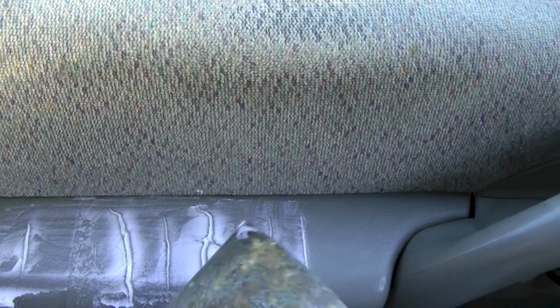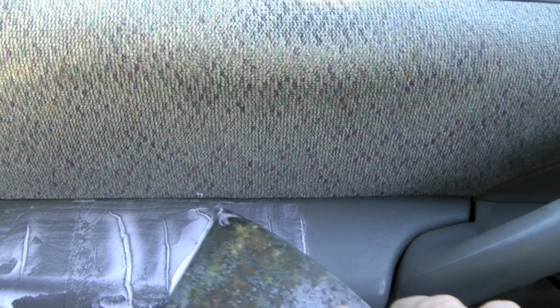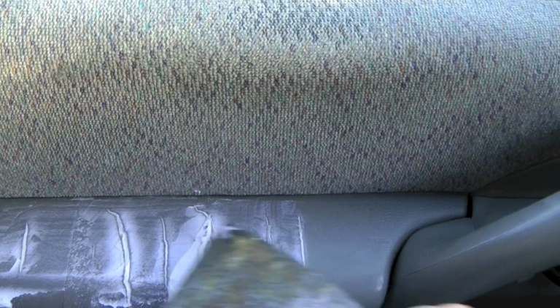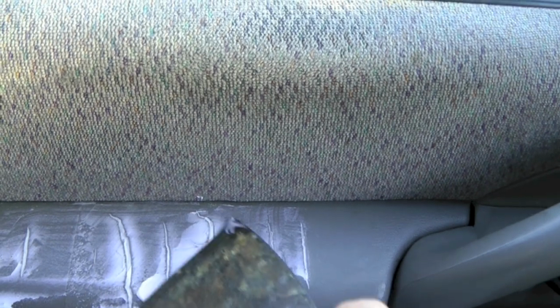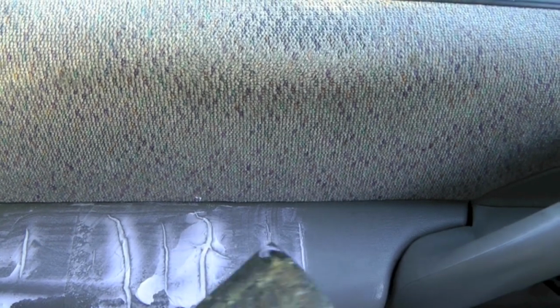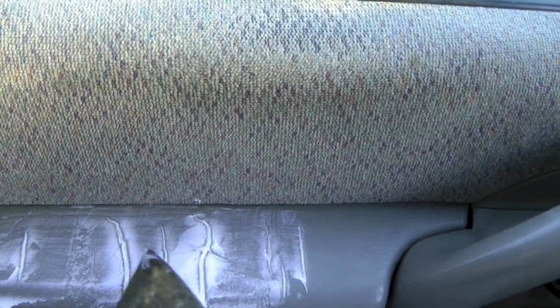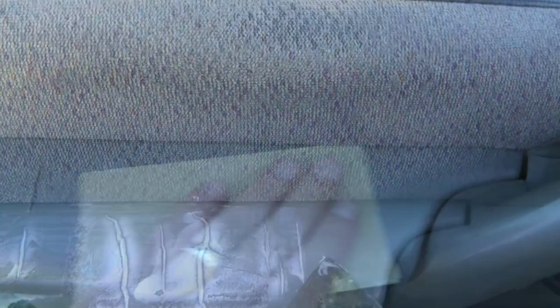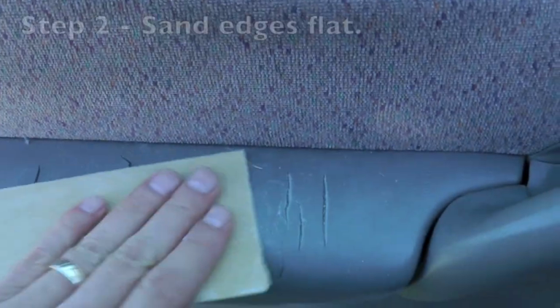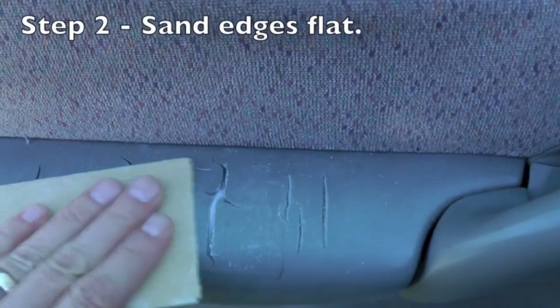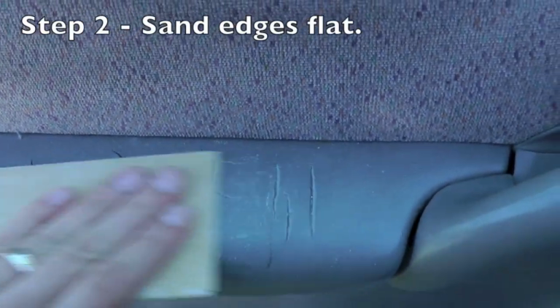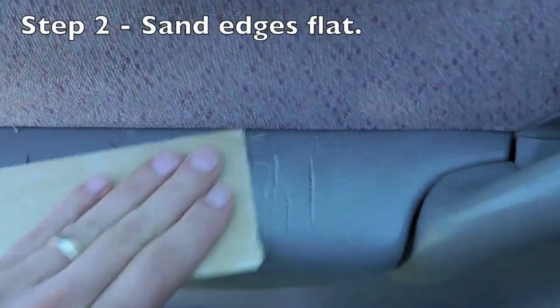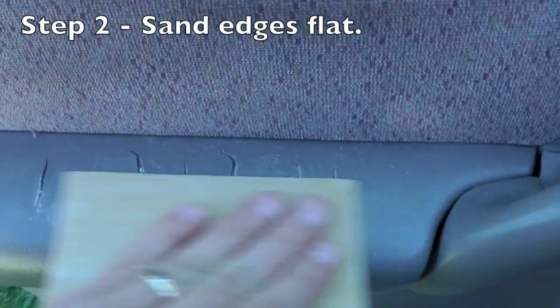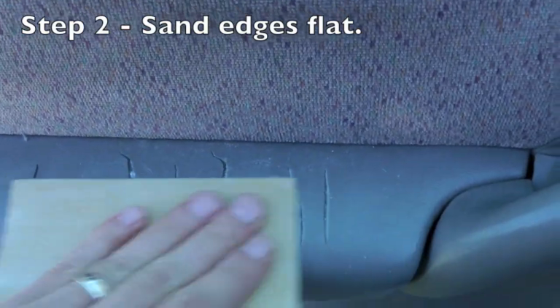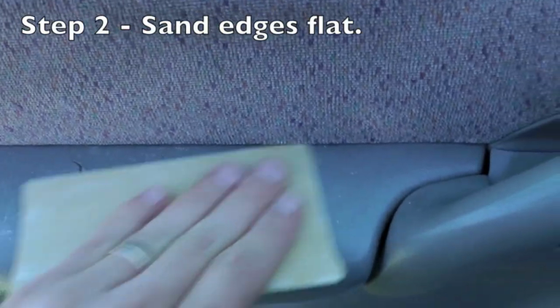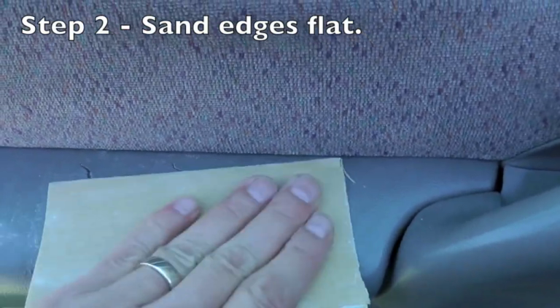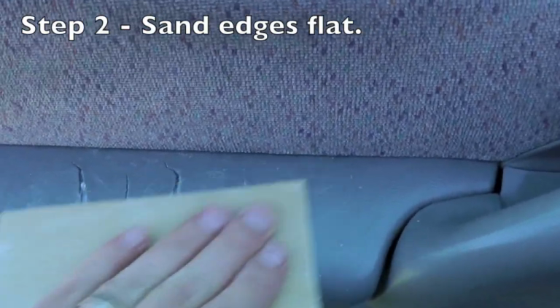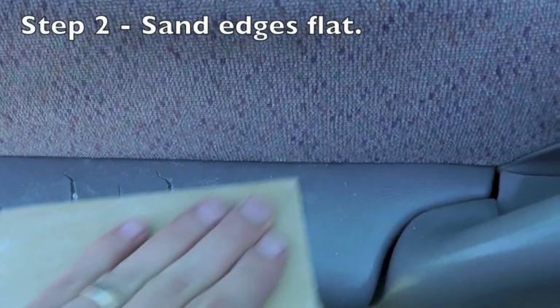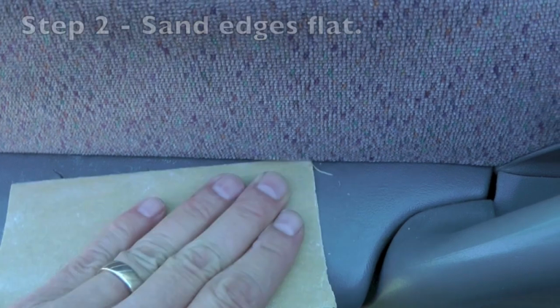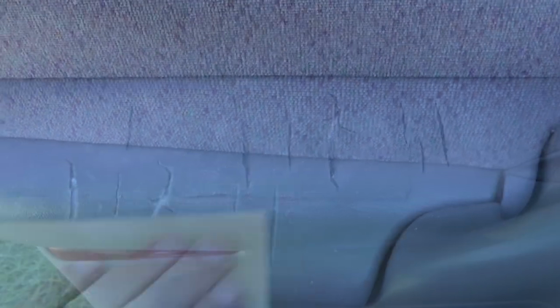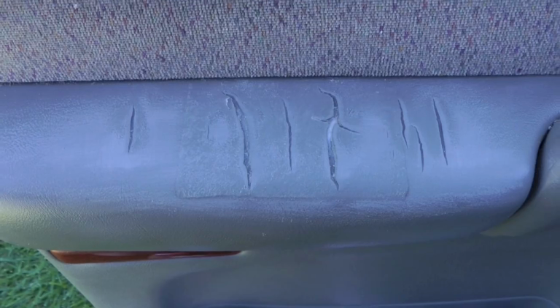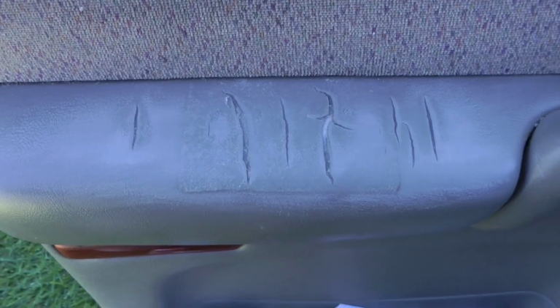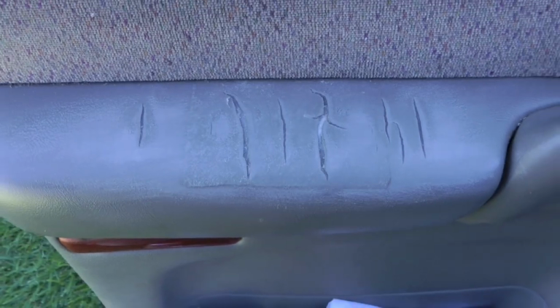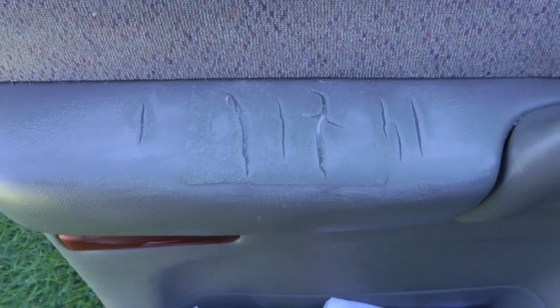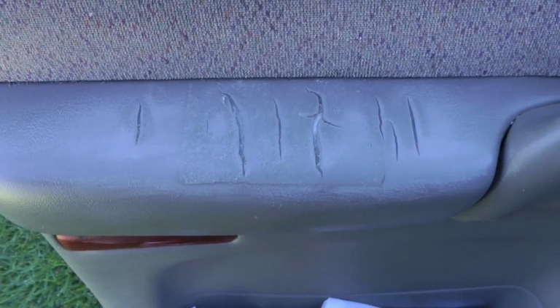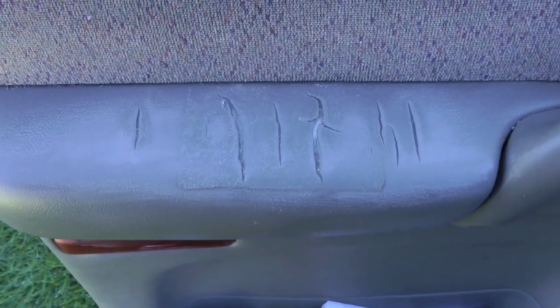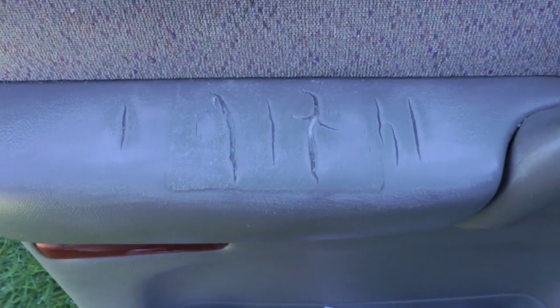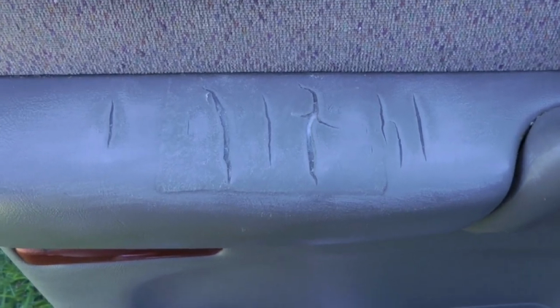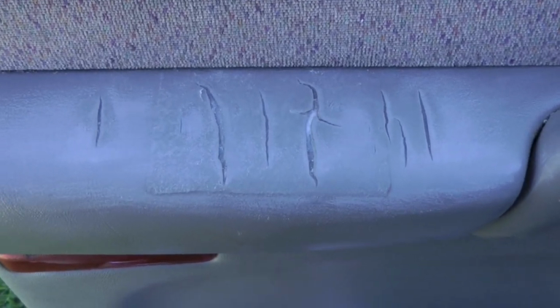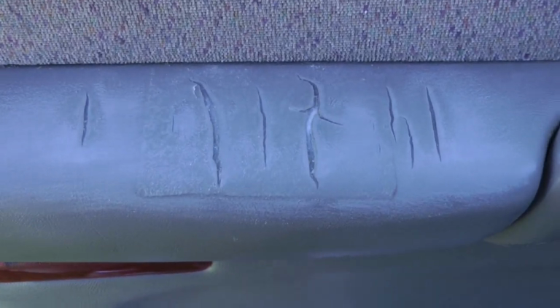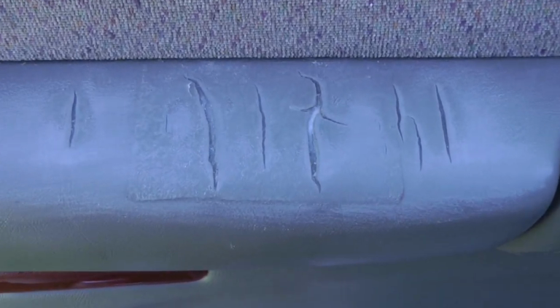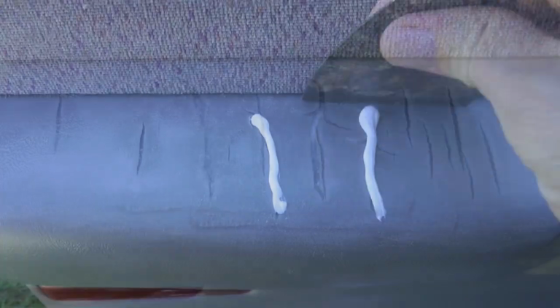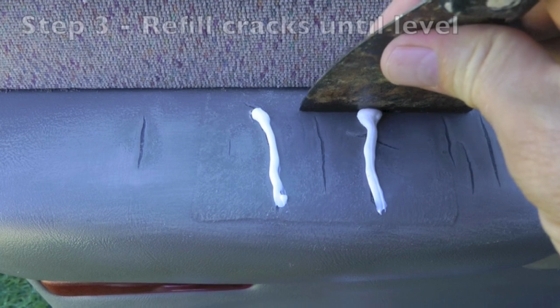You want to use a putty knife to work it all the way down into the cracks. The reason for doing this is to keep those cracks from transferring. Now you need to sand off all the edges so that the vinyl is smooth and the silicone comes to the top.